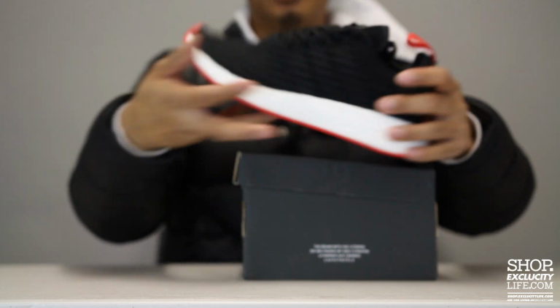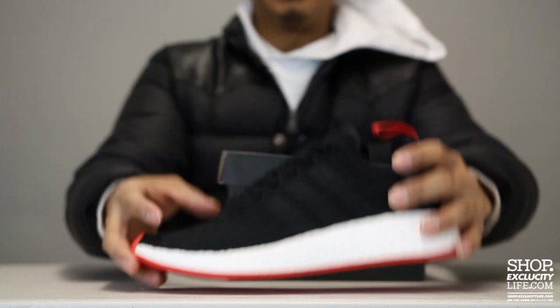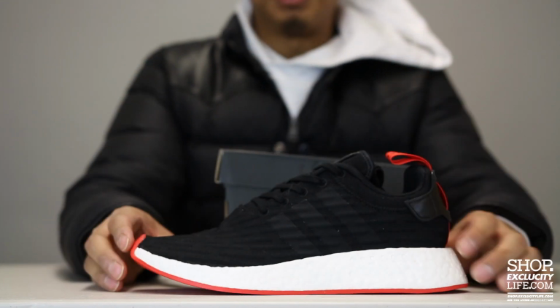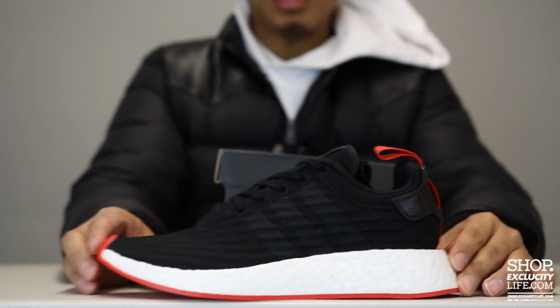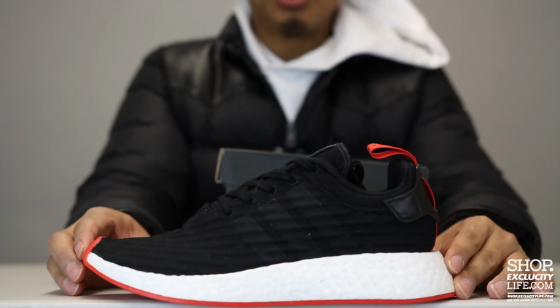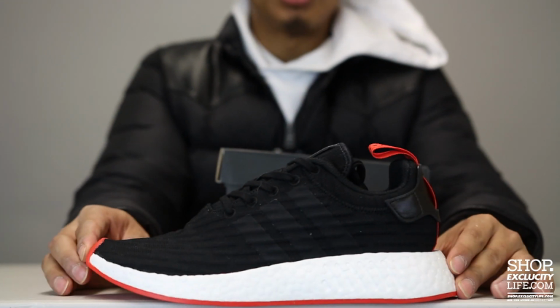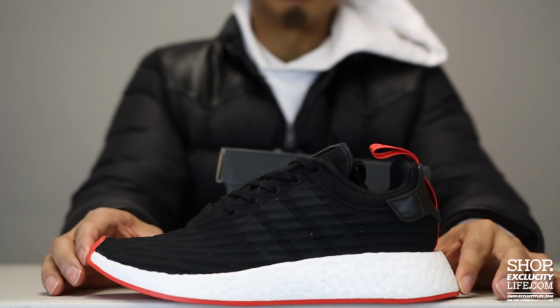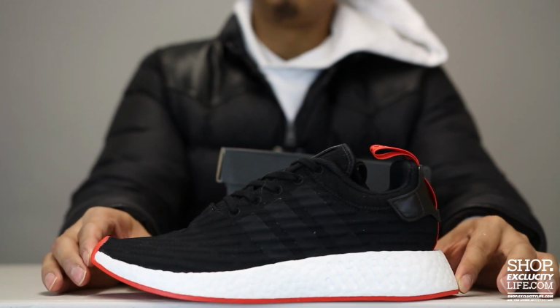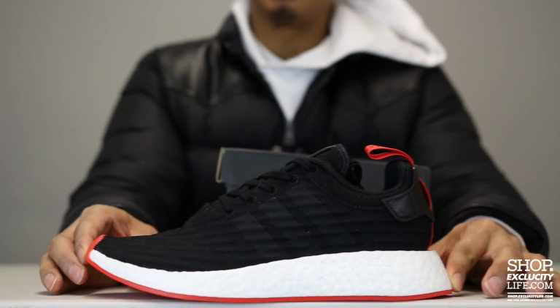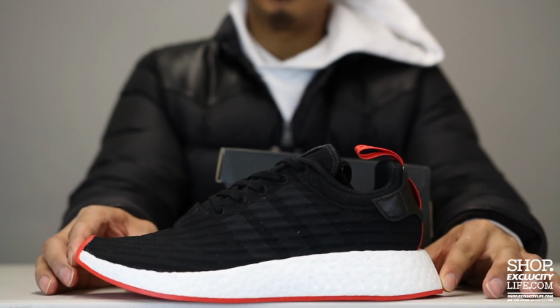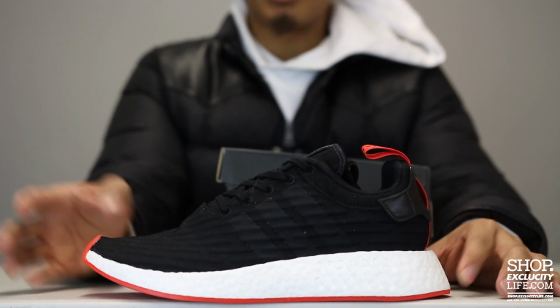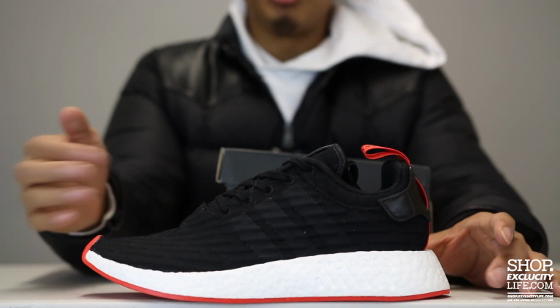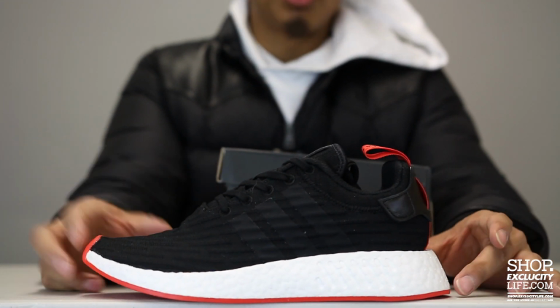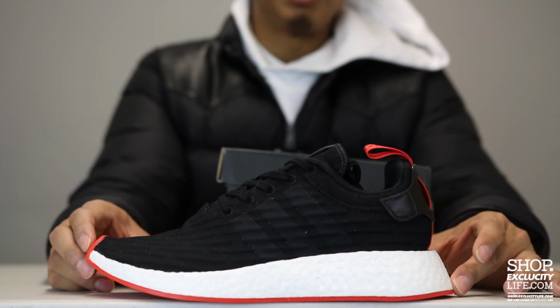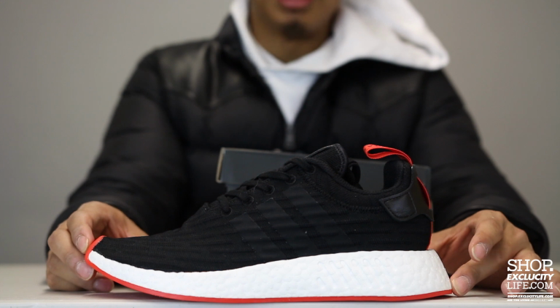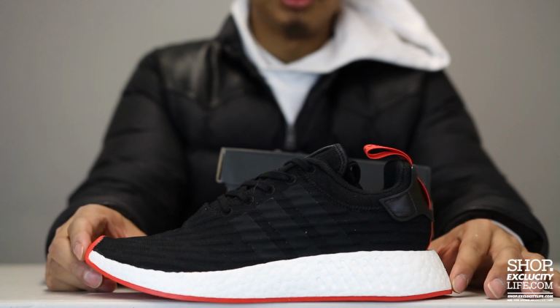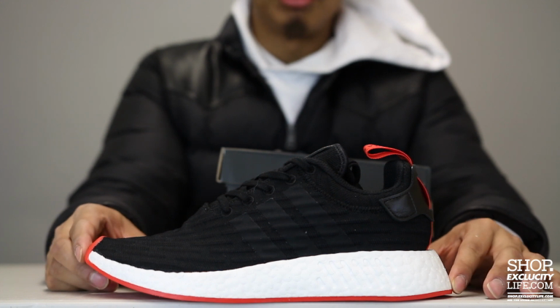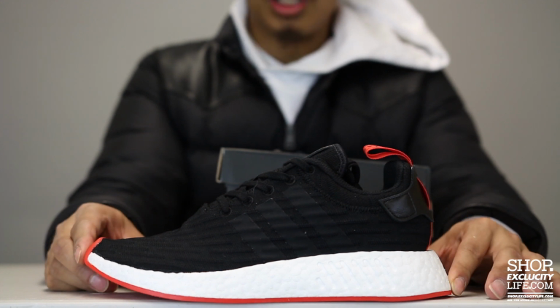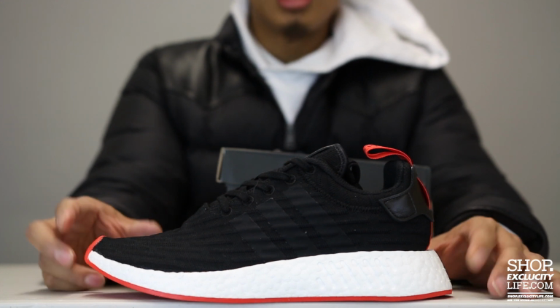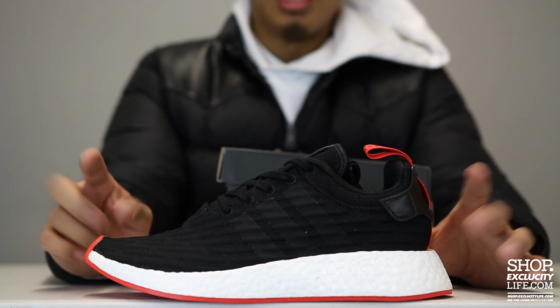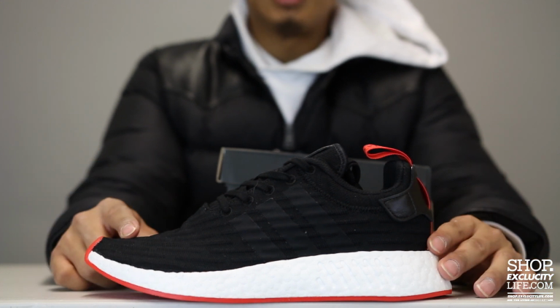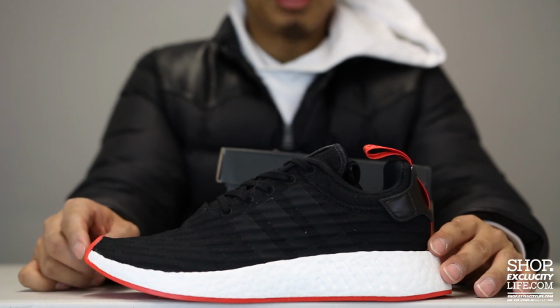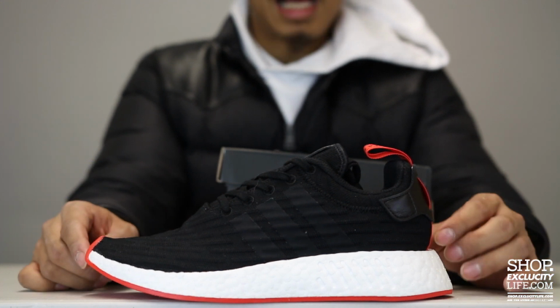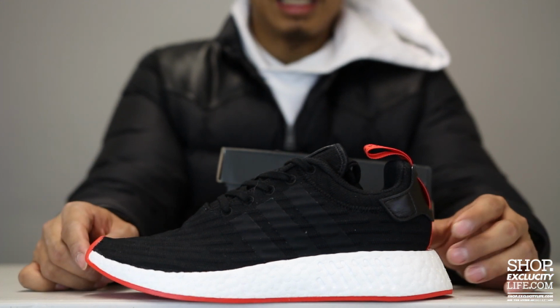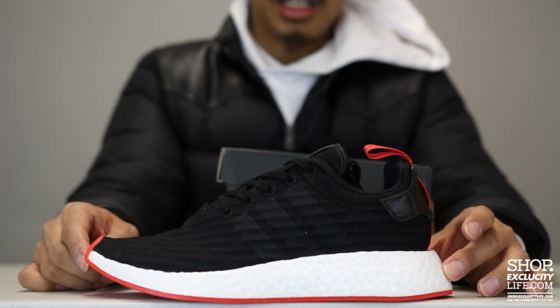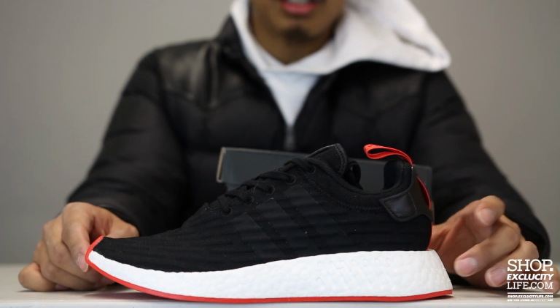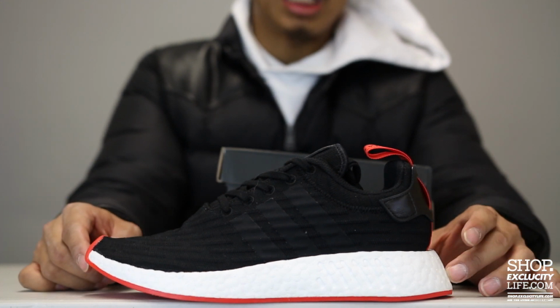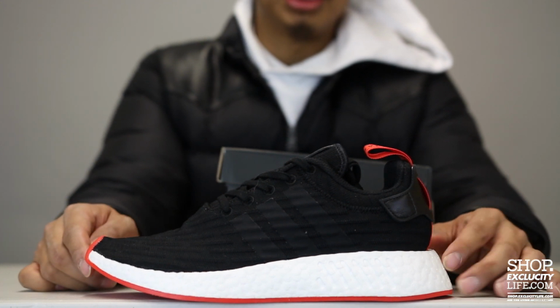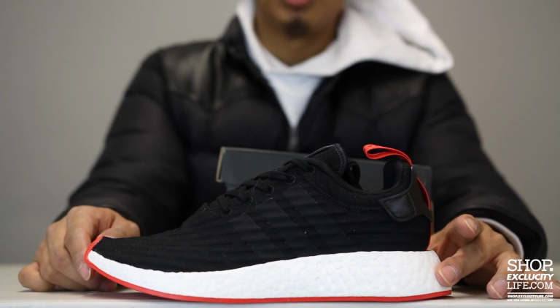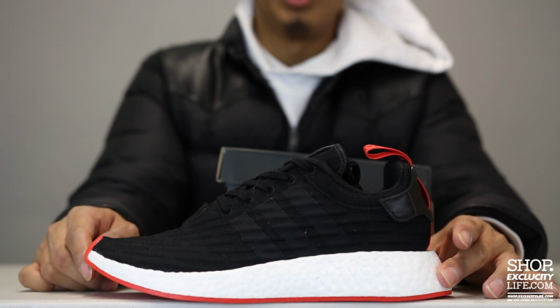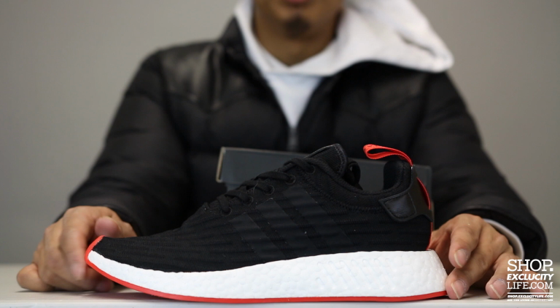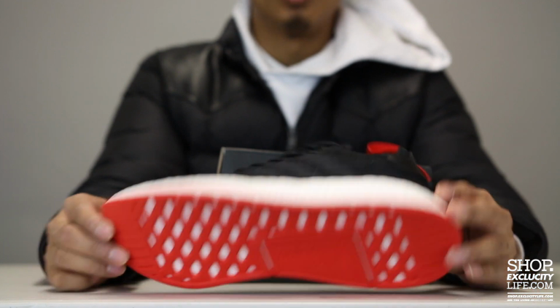The NMD is back, returning in a few colorways, so we have a few colorways to do a review on. This time with a black and red color combination with the white blue sole.